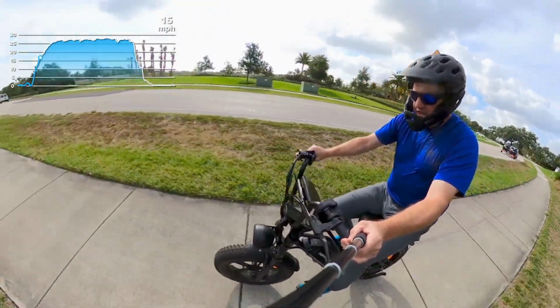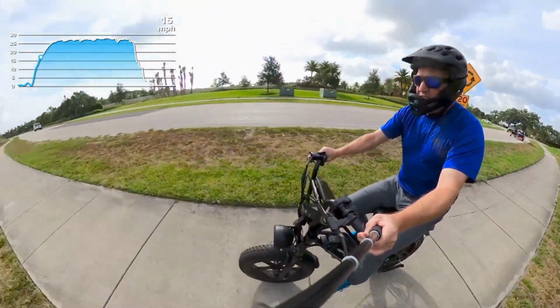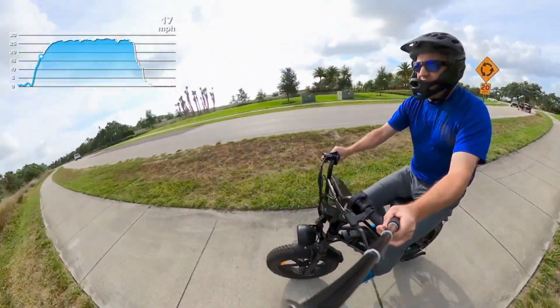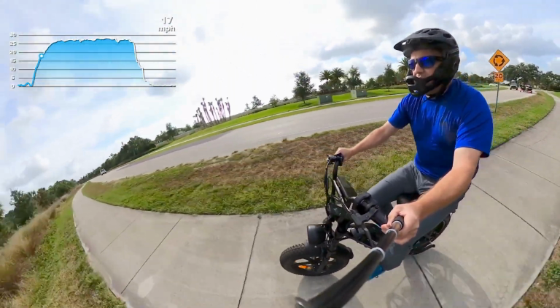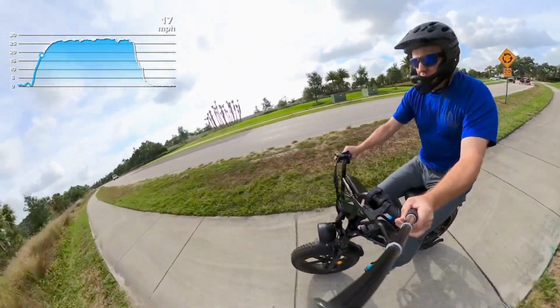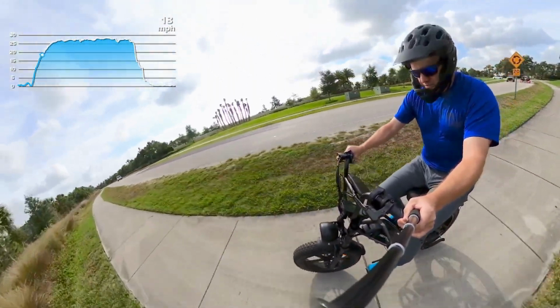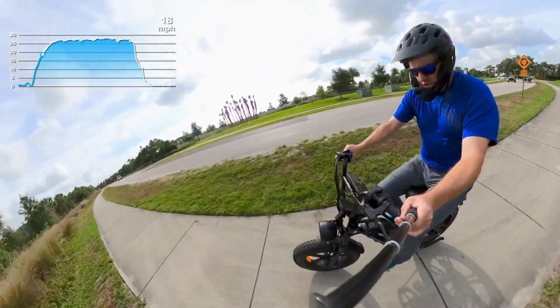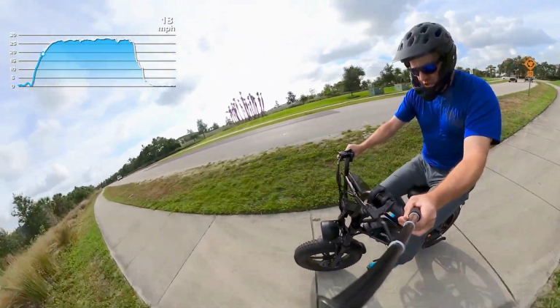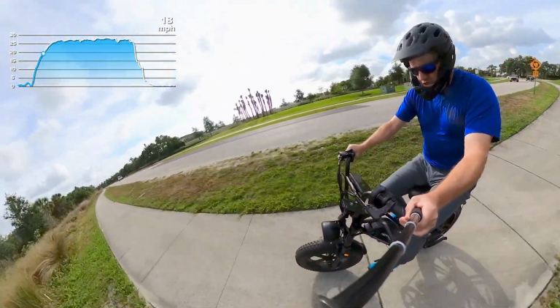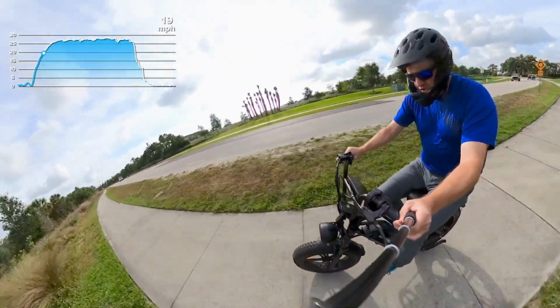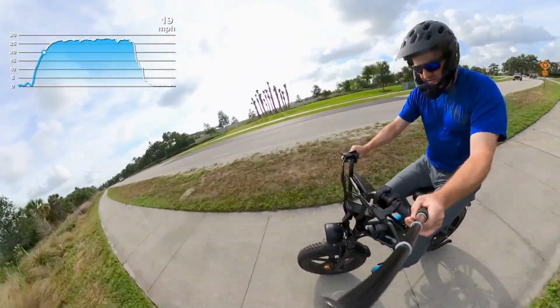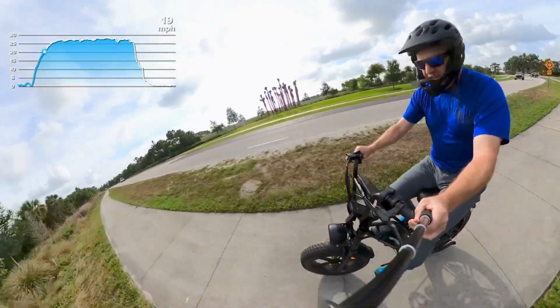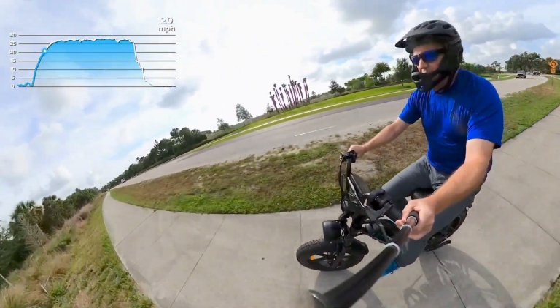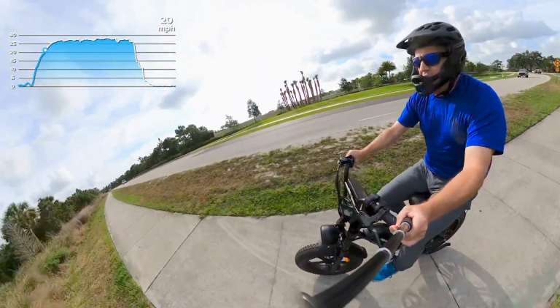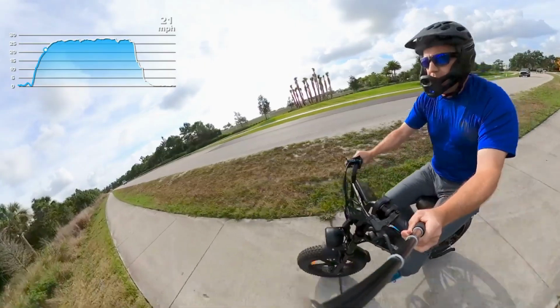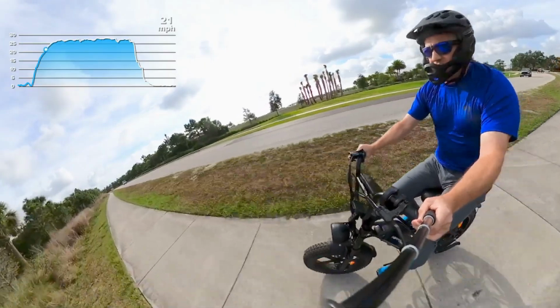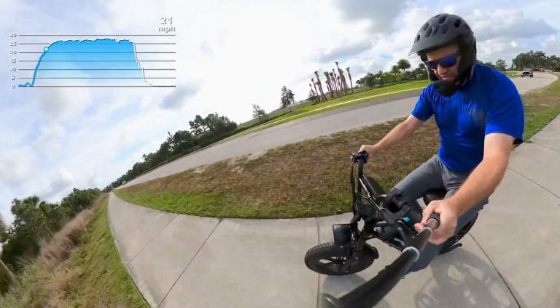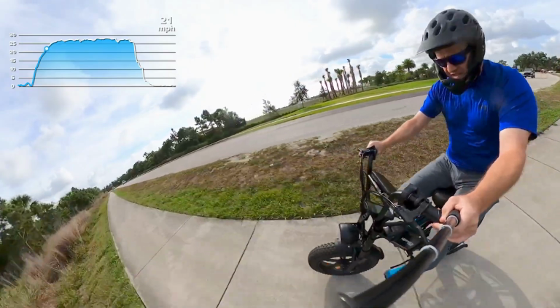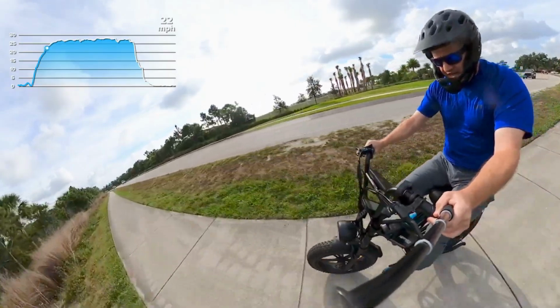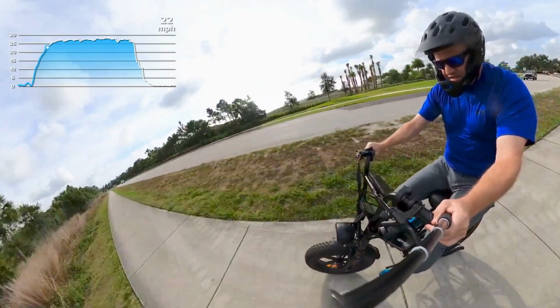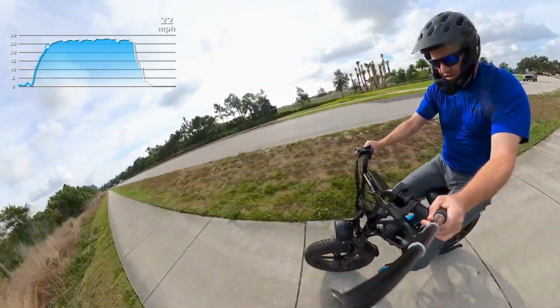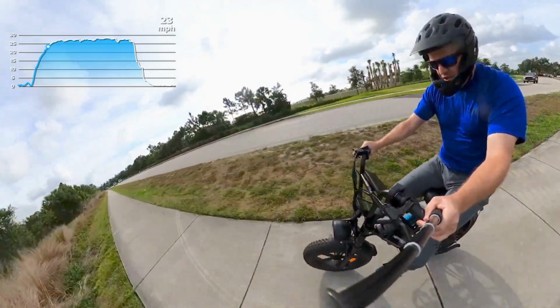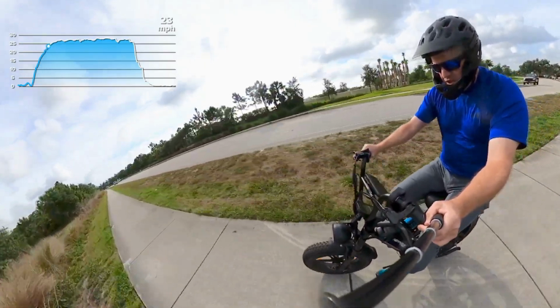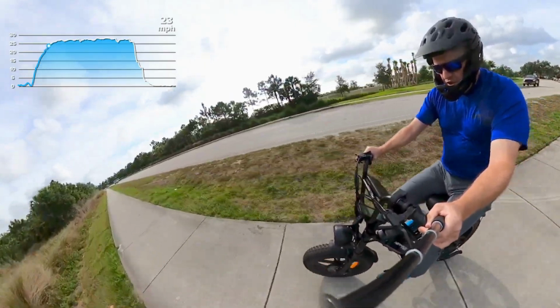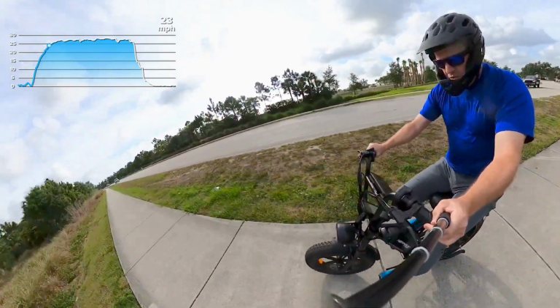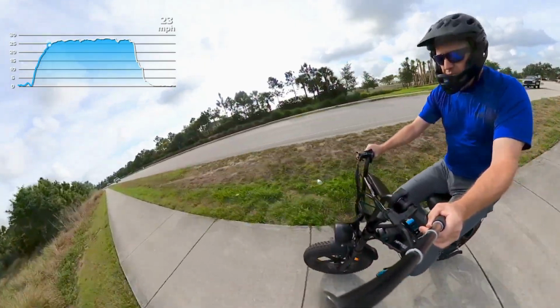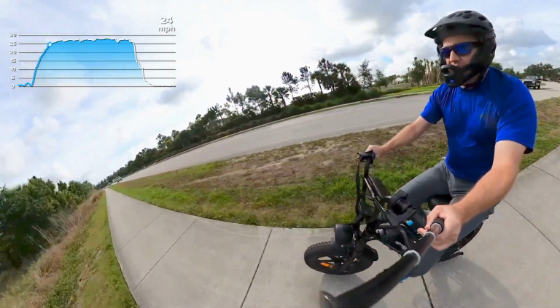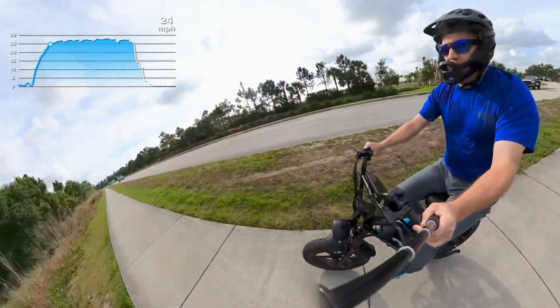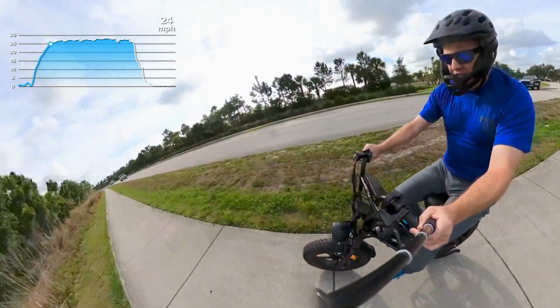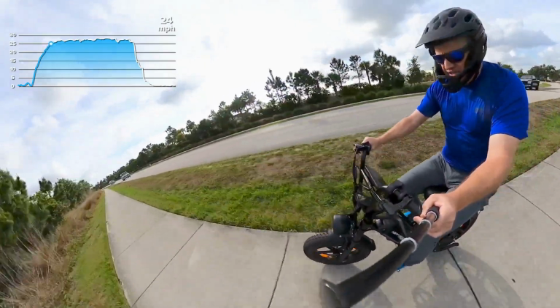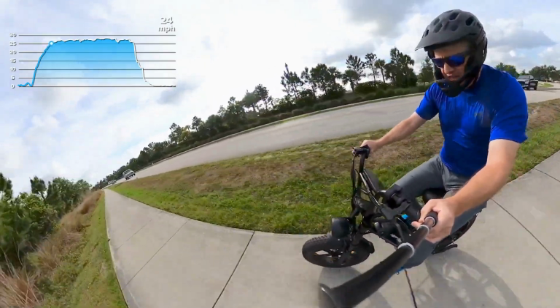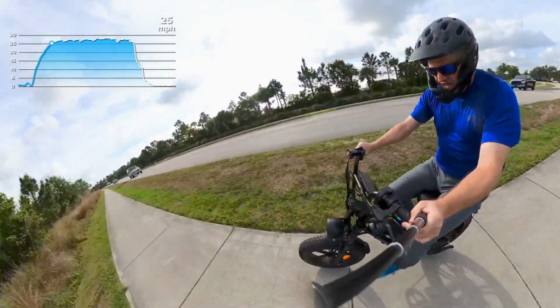10 seconds. 15 miles an hour in about 7 seconds. 20 miles an hour in 11 seconds.